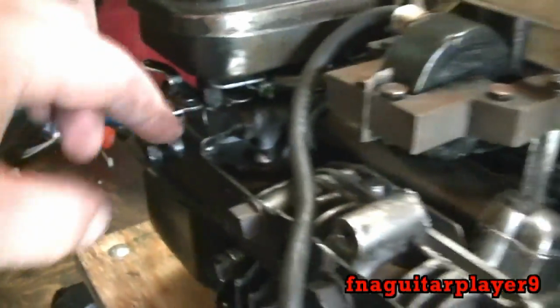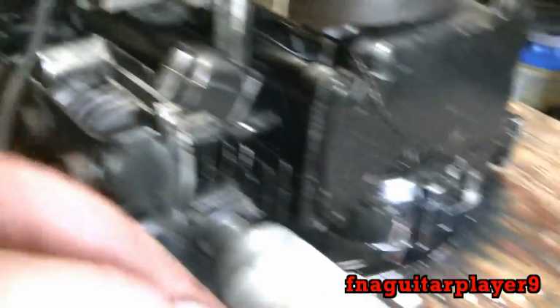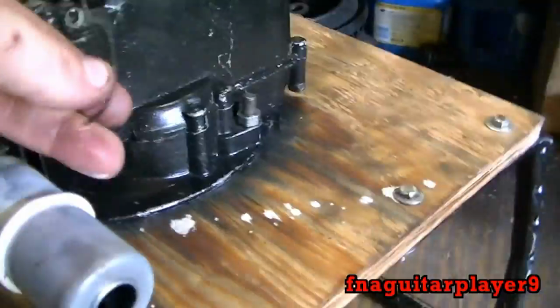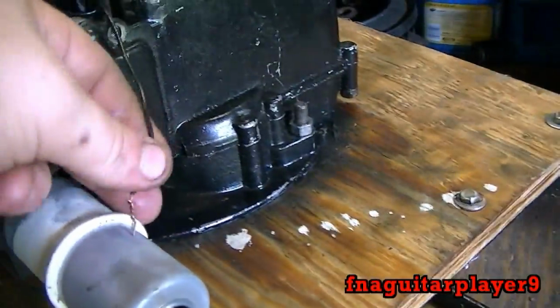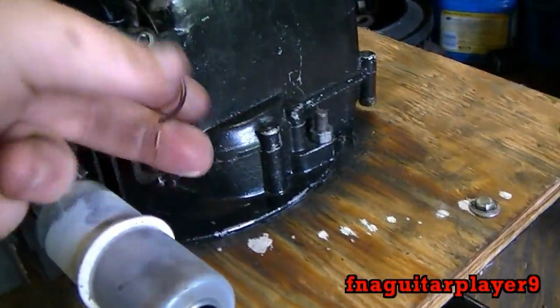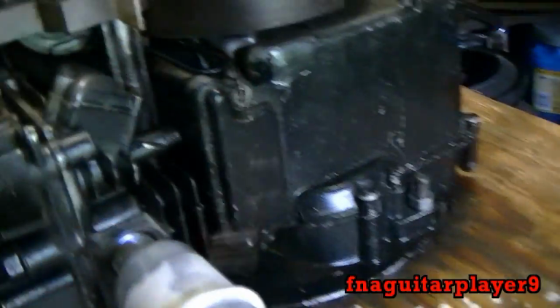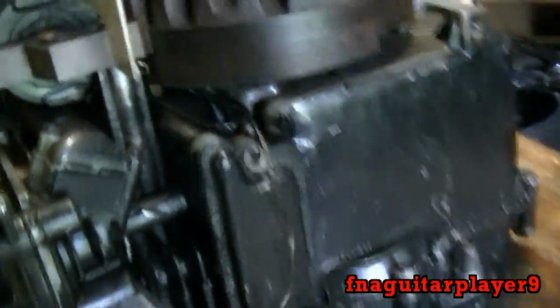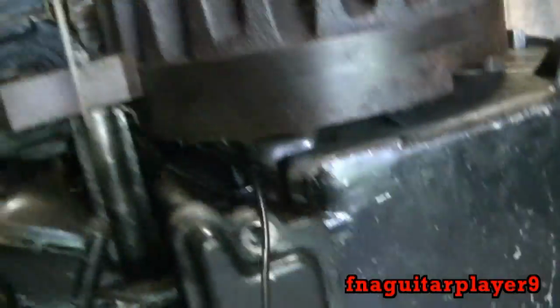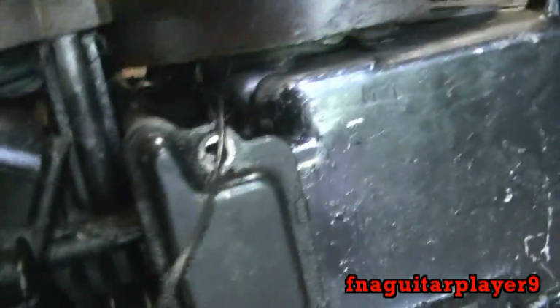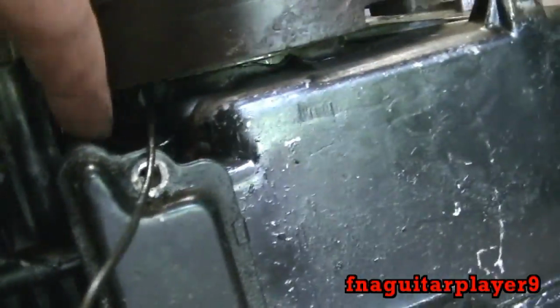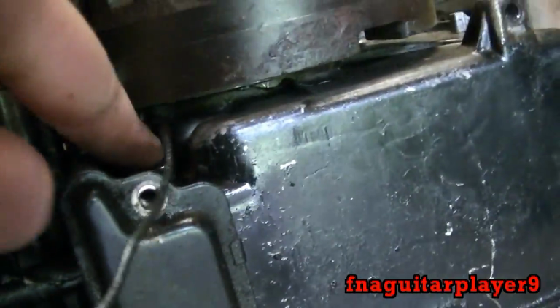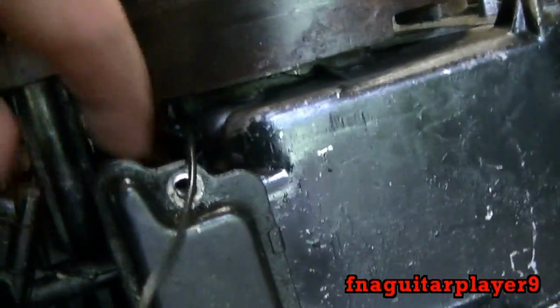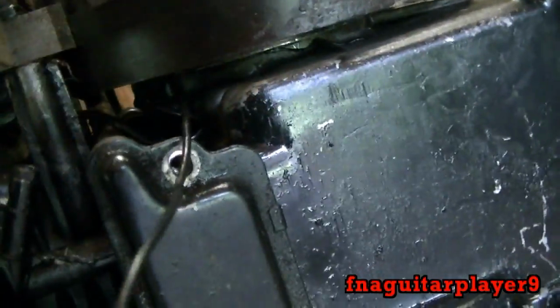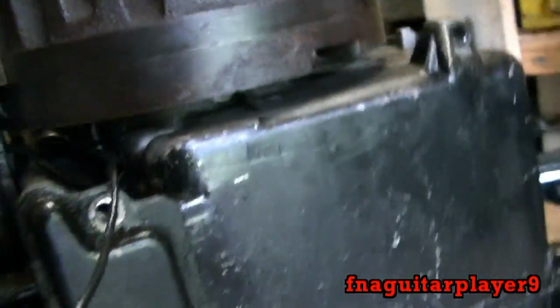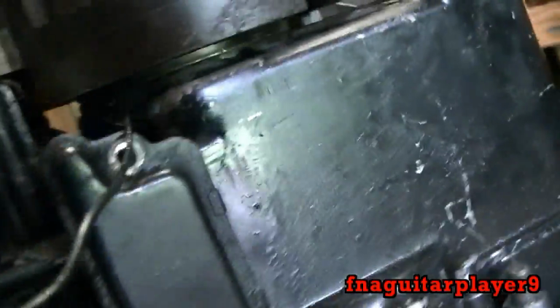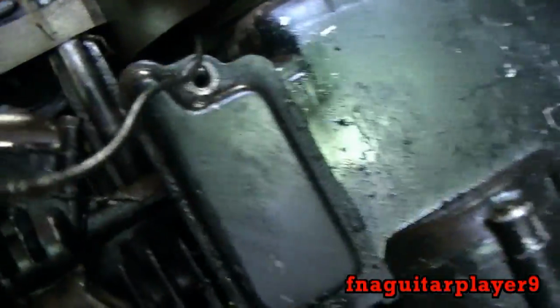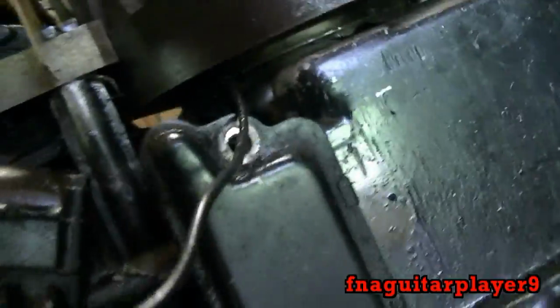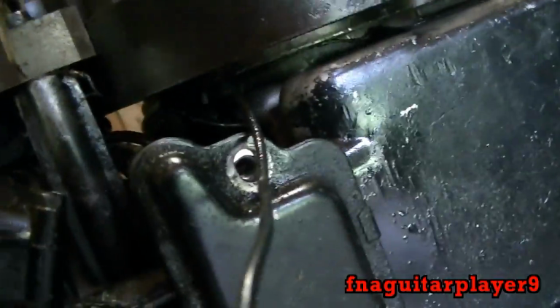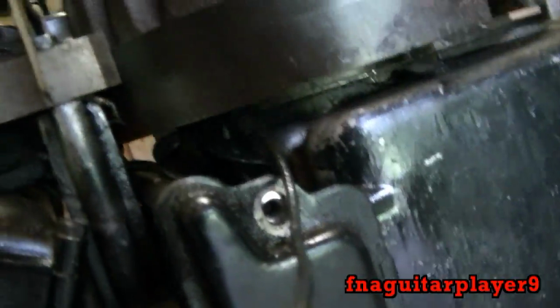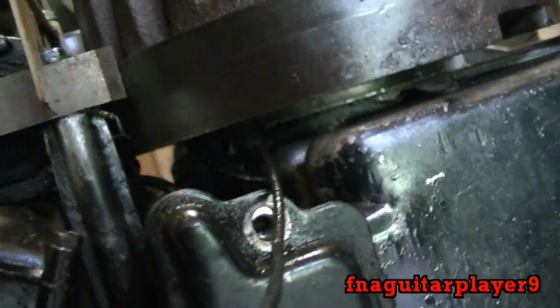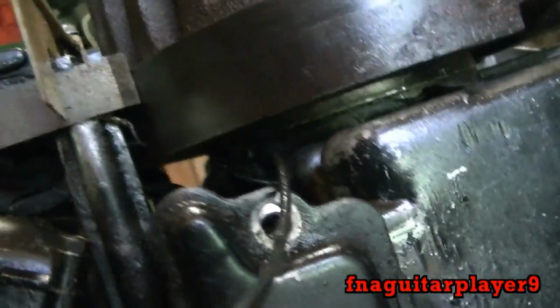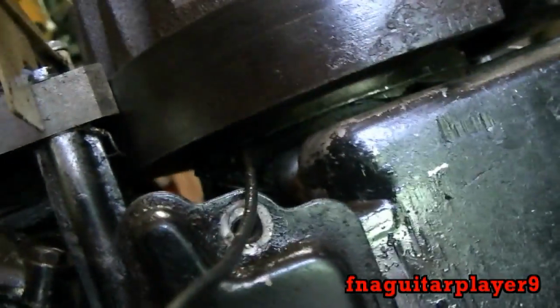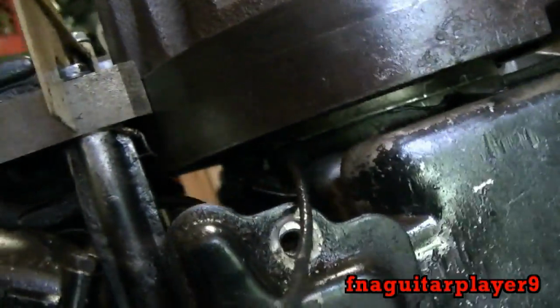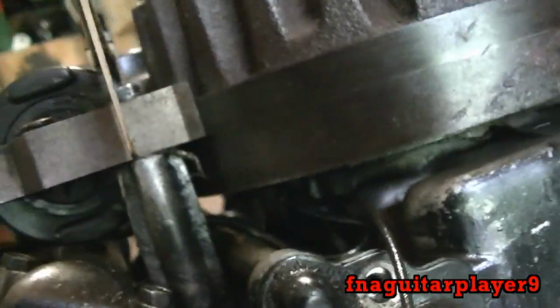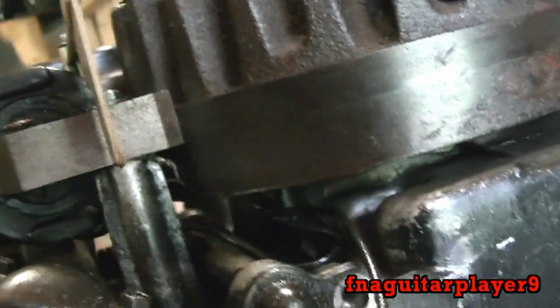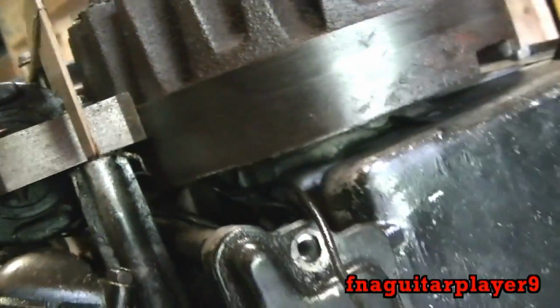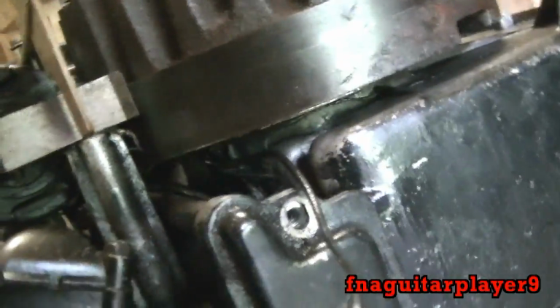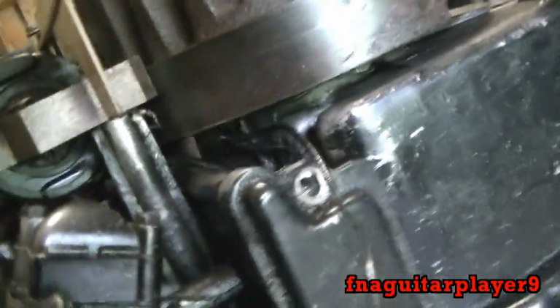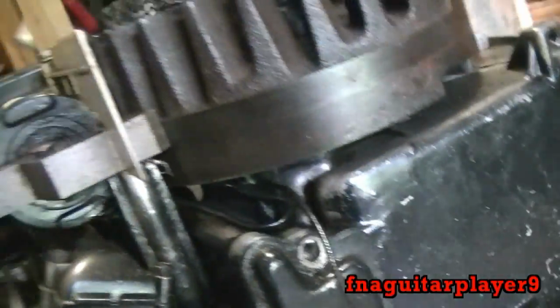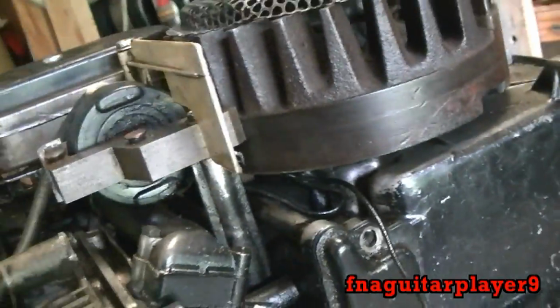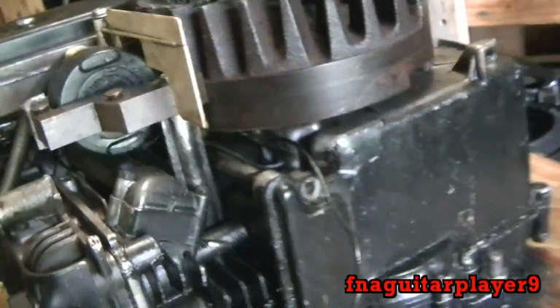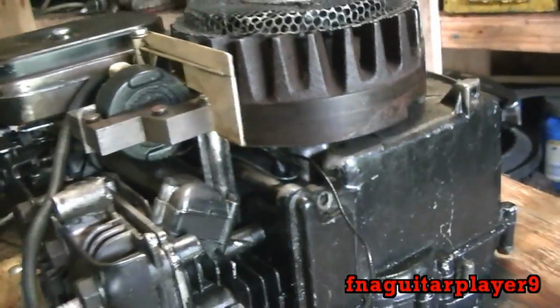If the switch breaks, I just hook it up like this. But if you see about two wires going underneath the flywheel like you do here, that means the engine has points and condenser.